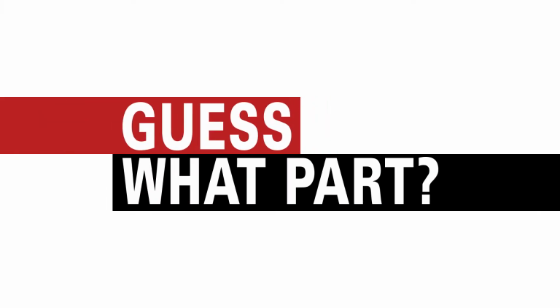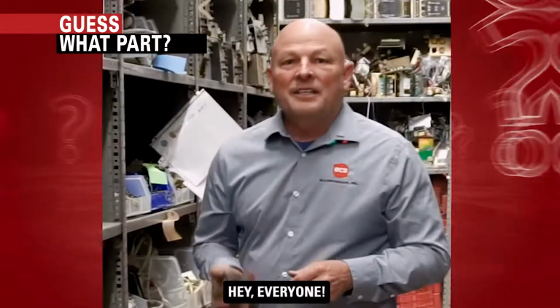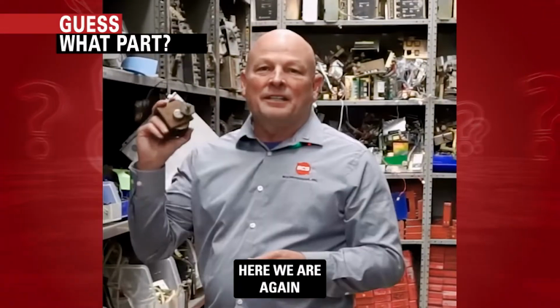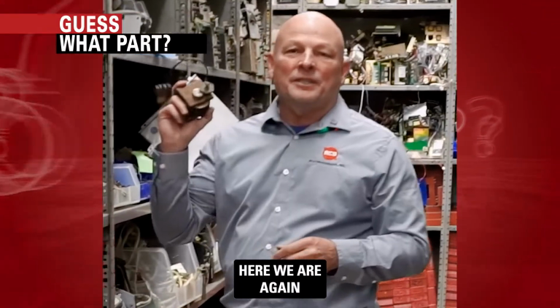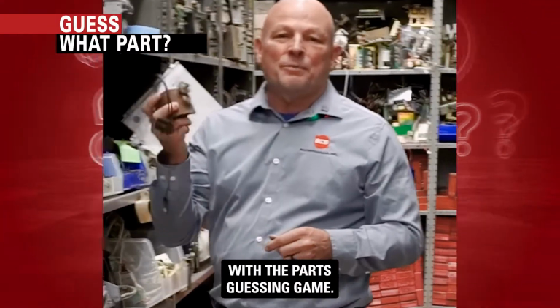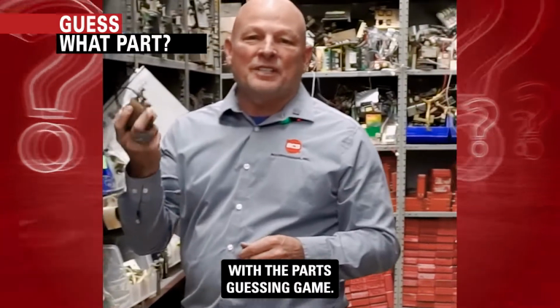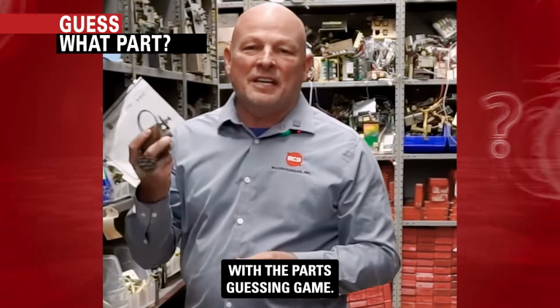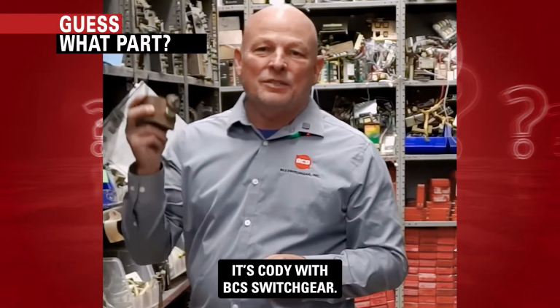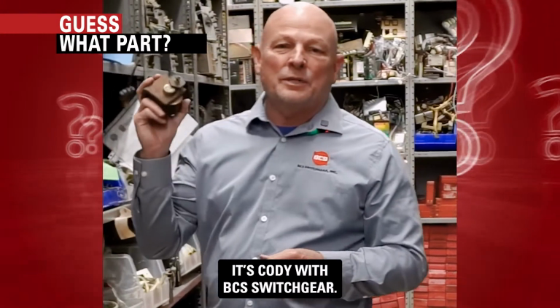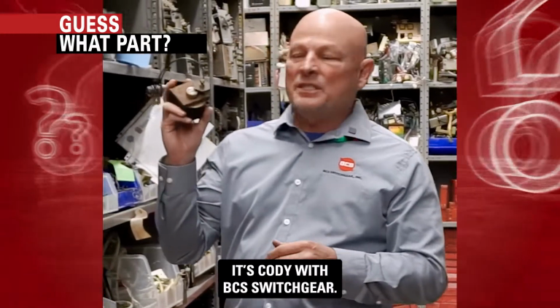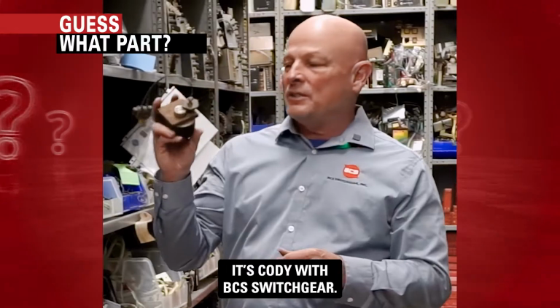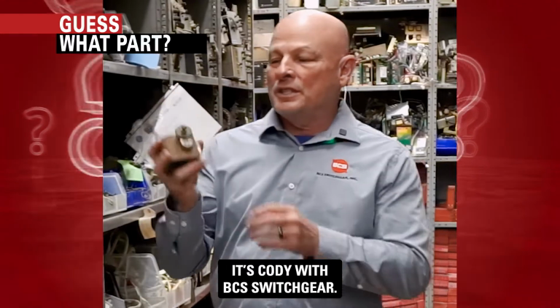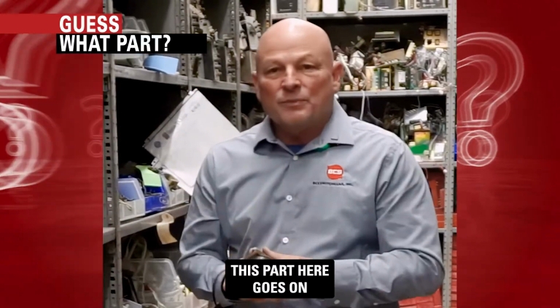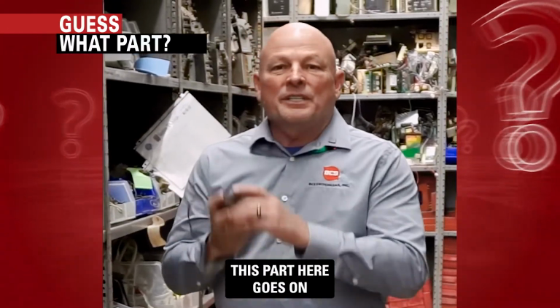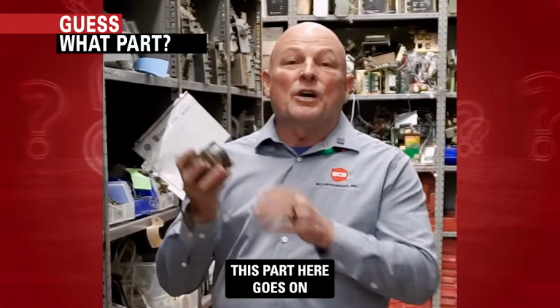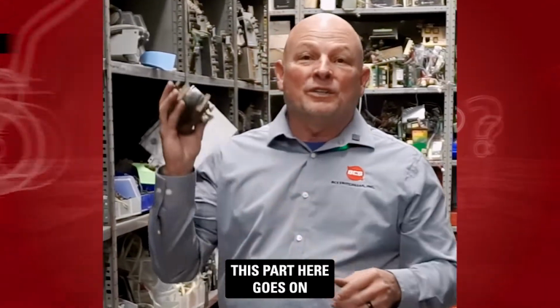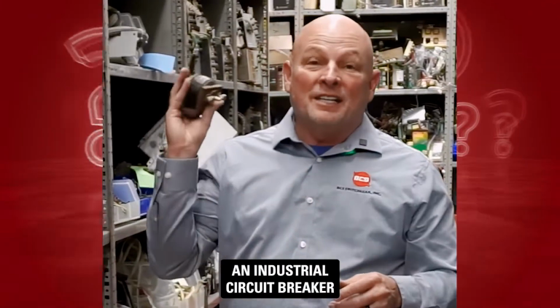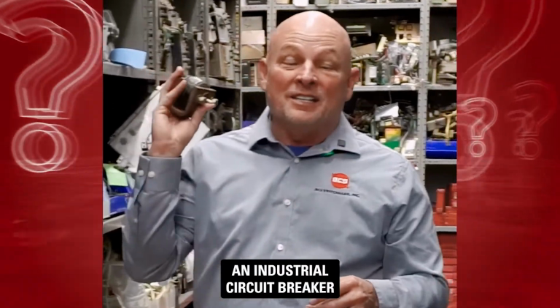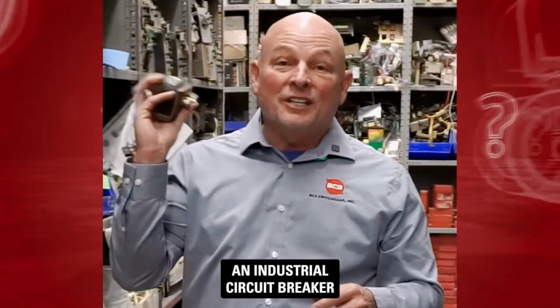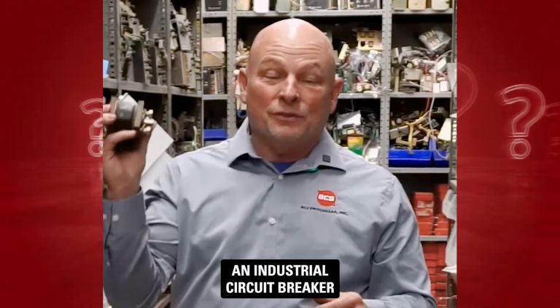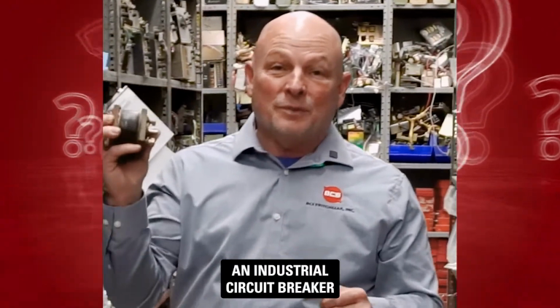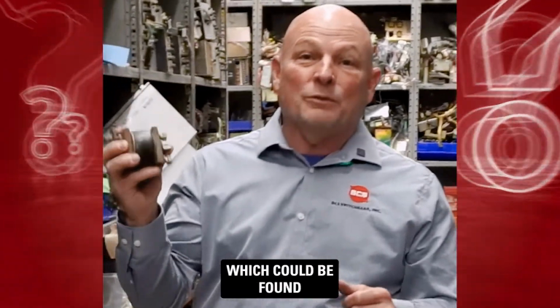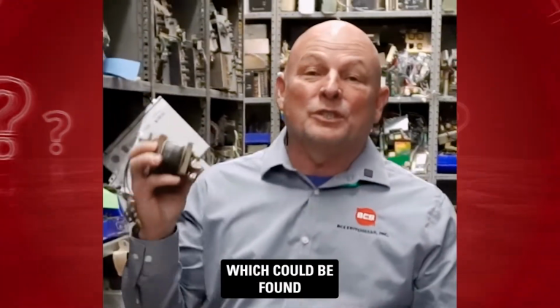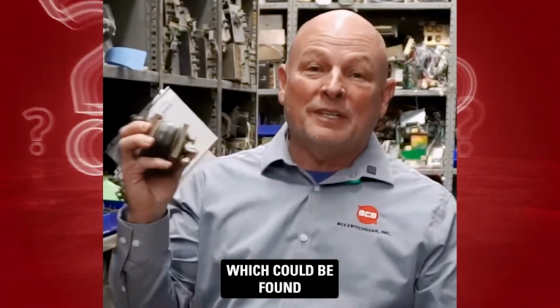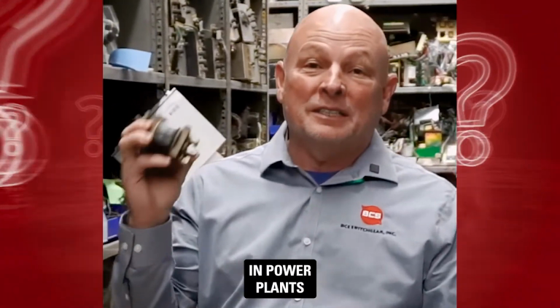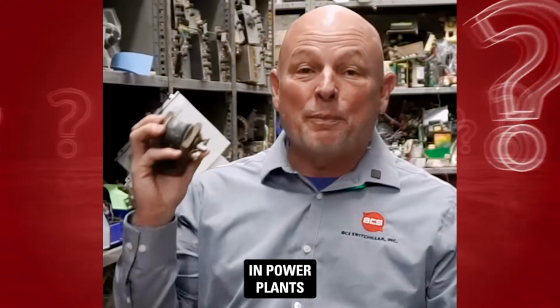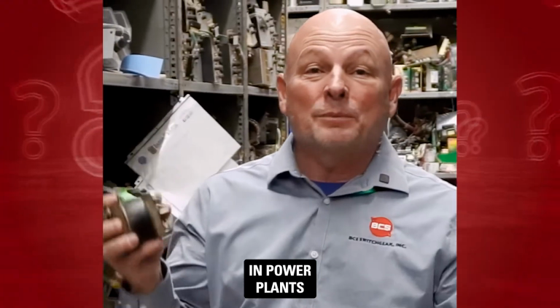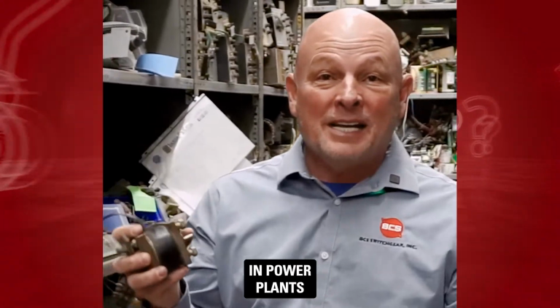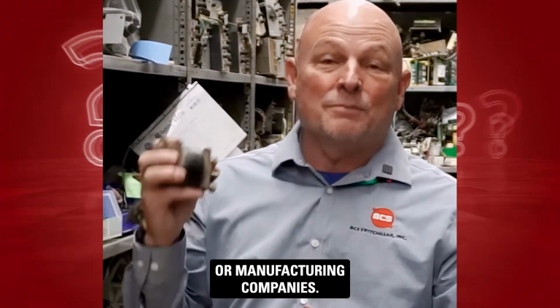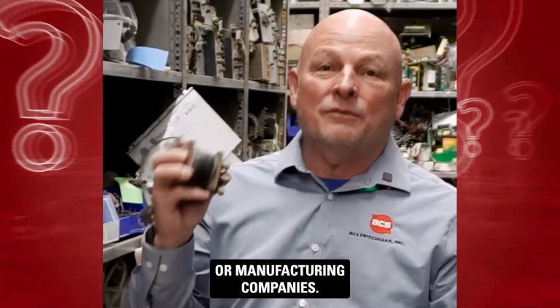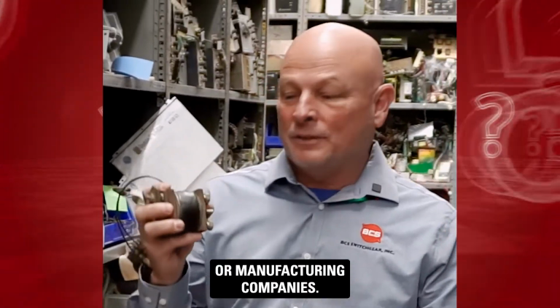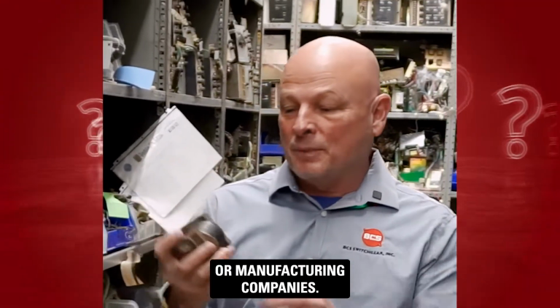Hey everyone, here we are again with the parts guessing game. This is Cody with BCS Switchgear. This part here goes on an industrial circuit breaker, which could be found in power plants or manufacturing companies.